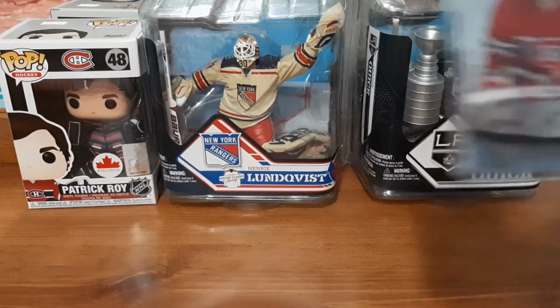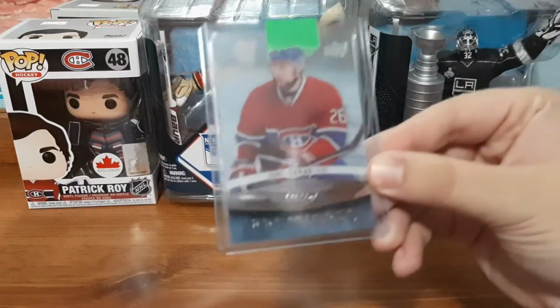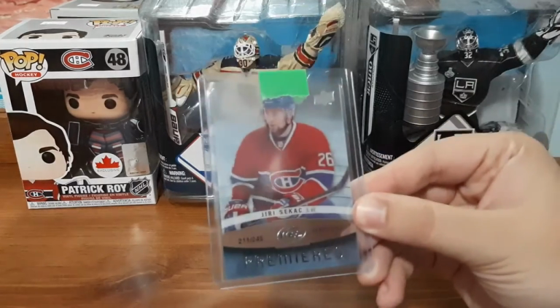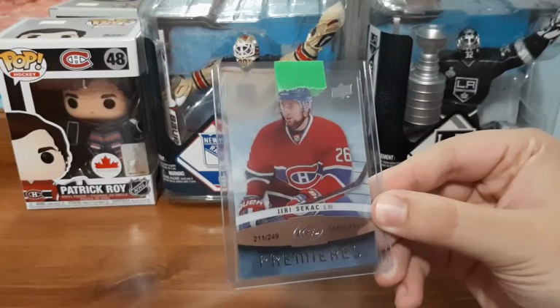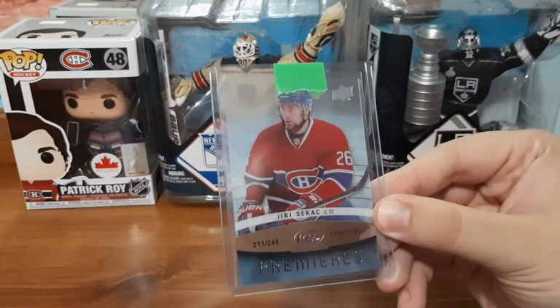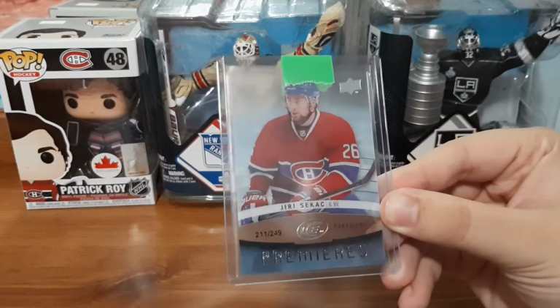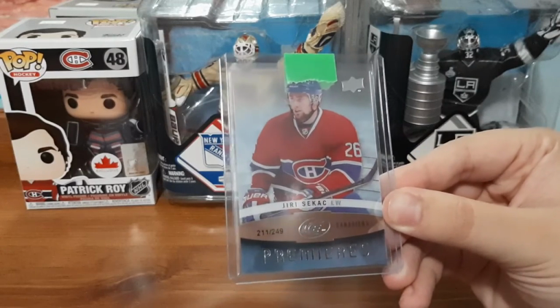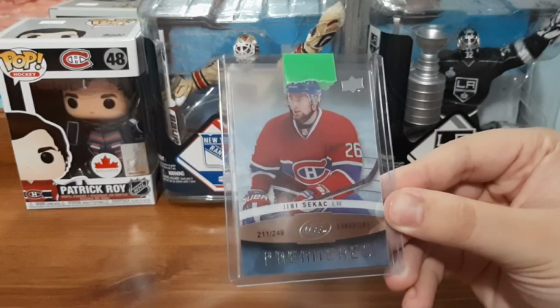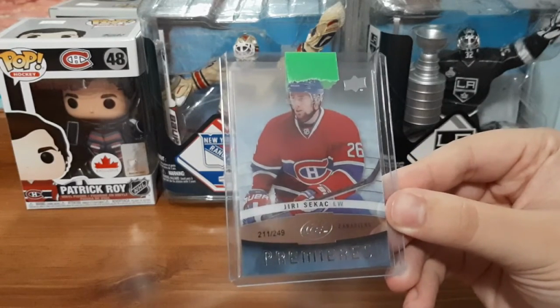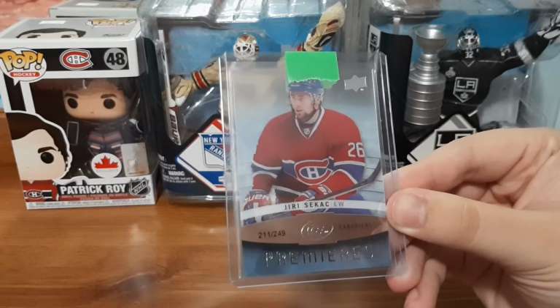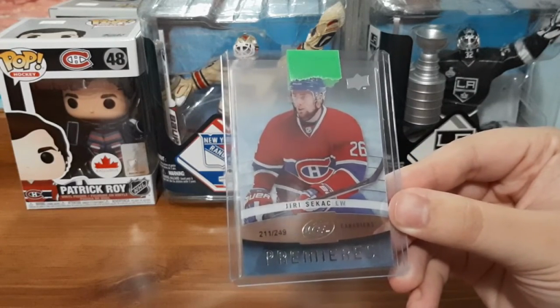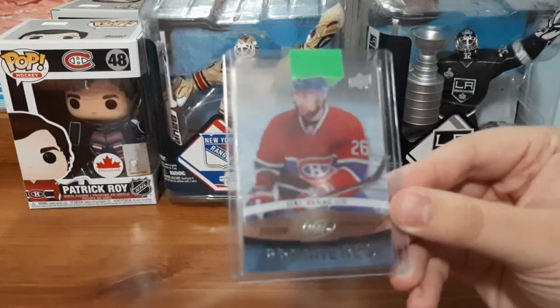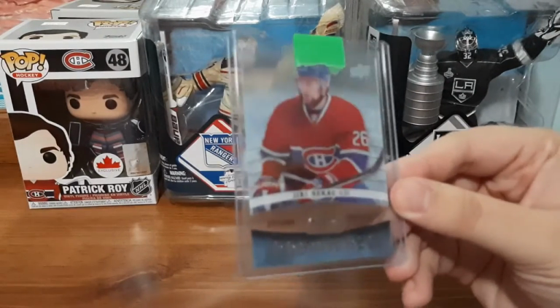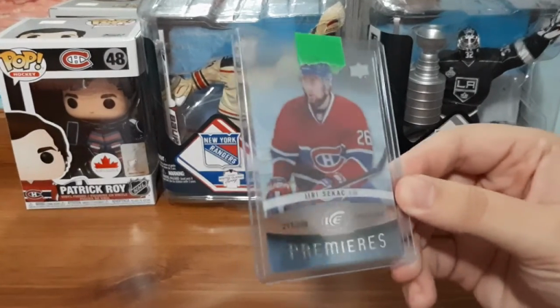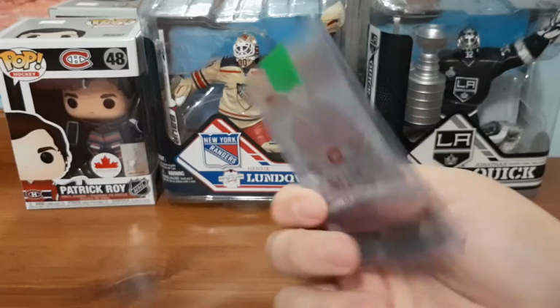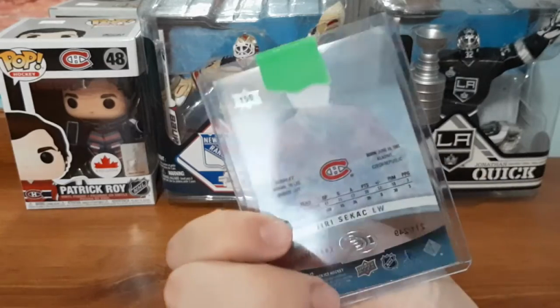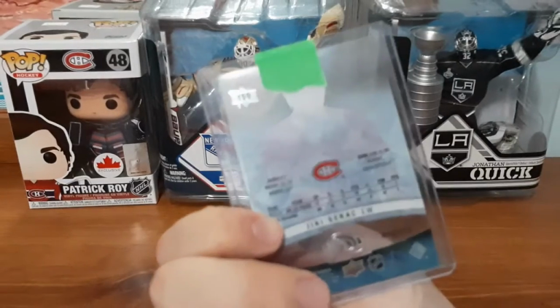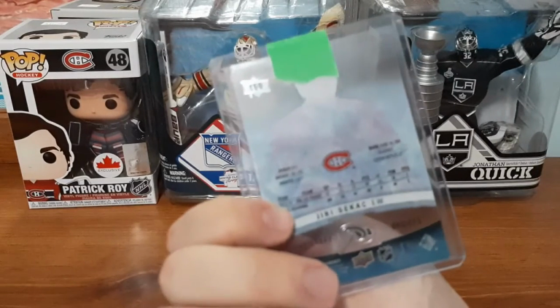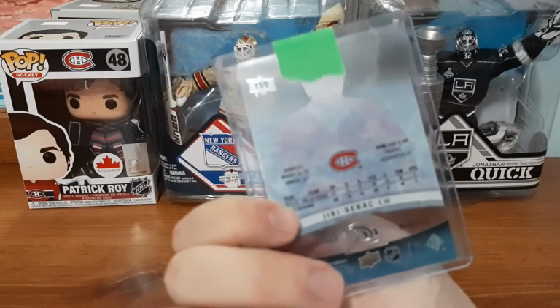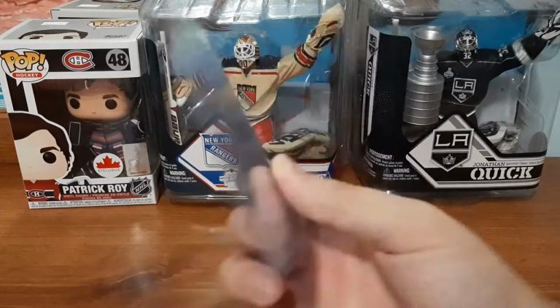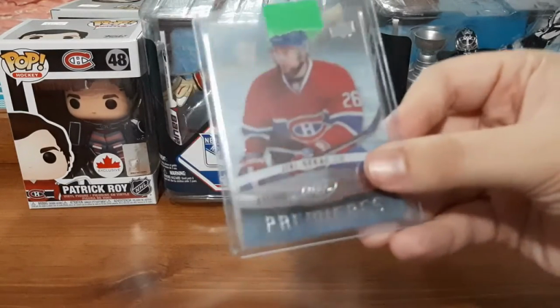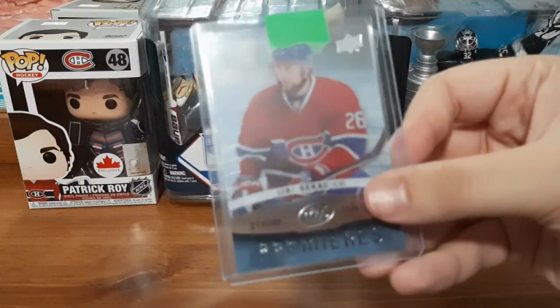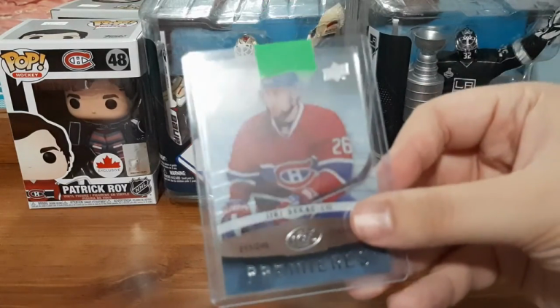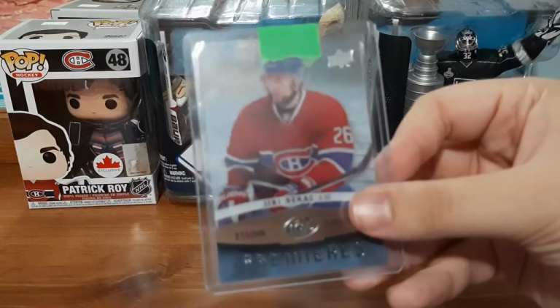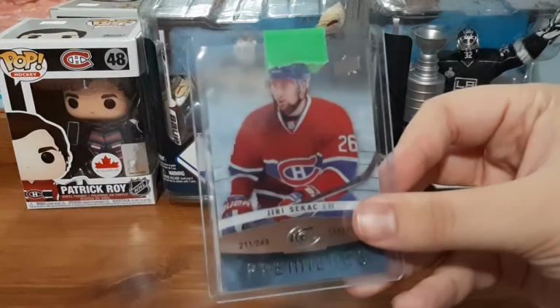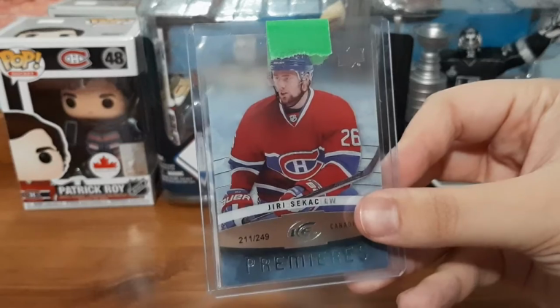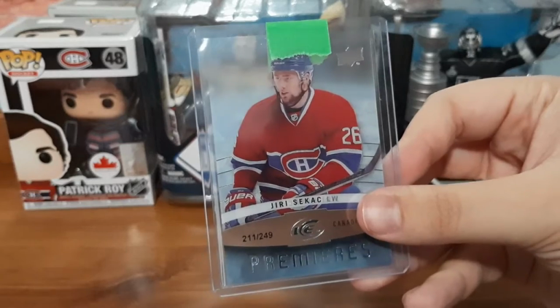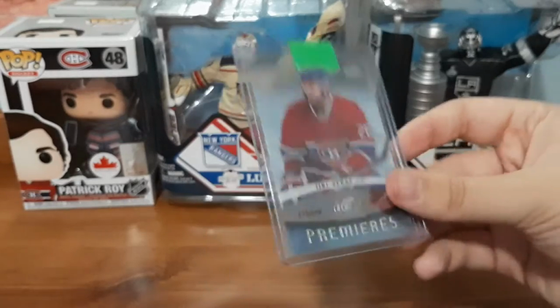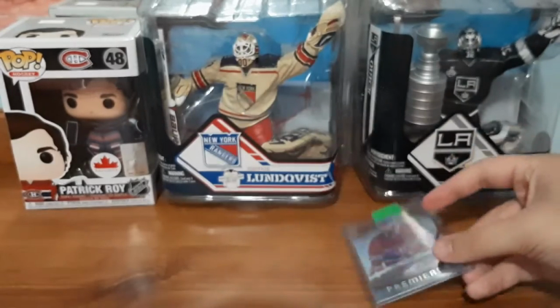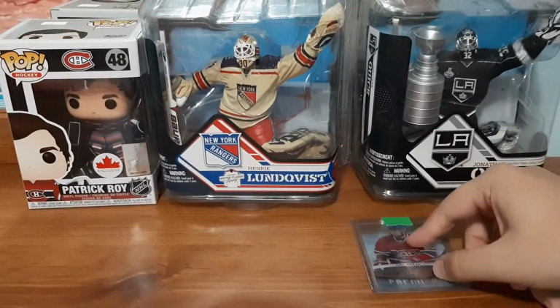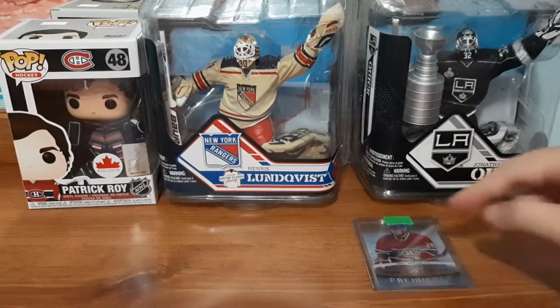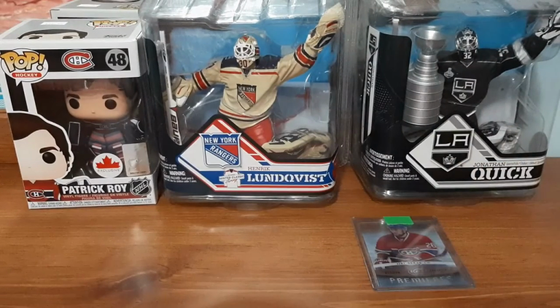Up first is a Juri Sekak, numbered out of 250, Ice Premieres. Not really a fan of Montreal Canadiens, so I'm not really familiar with this player. But that is still a nice Ice card, I do like it.